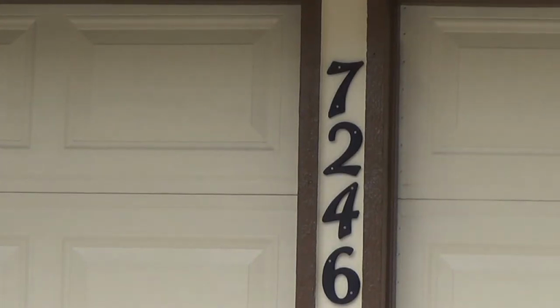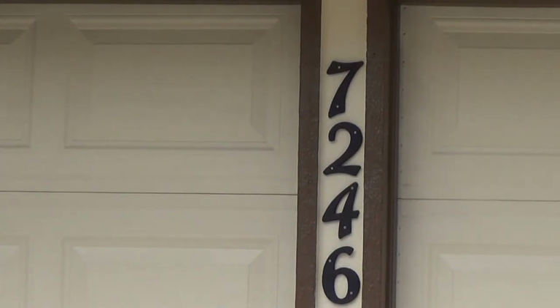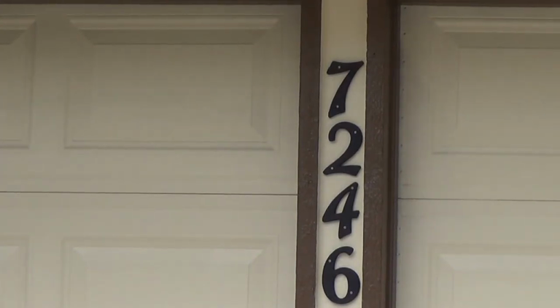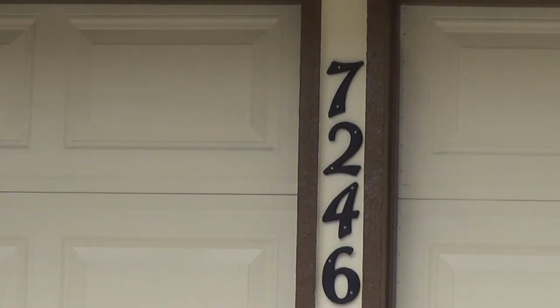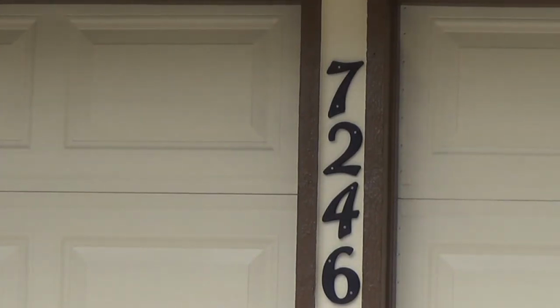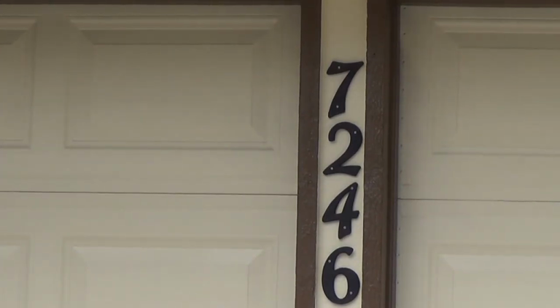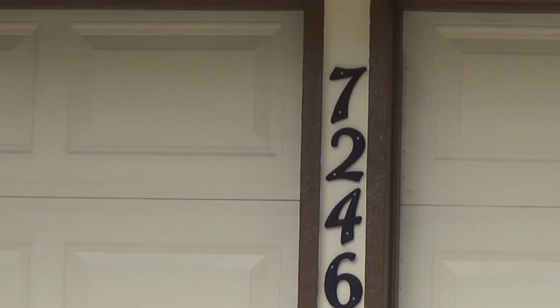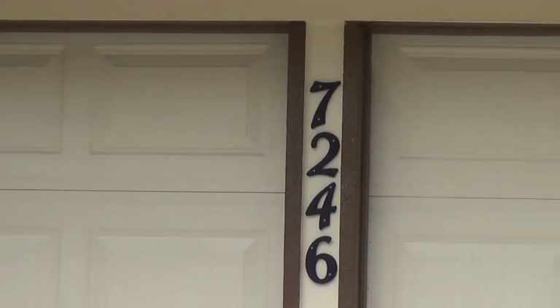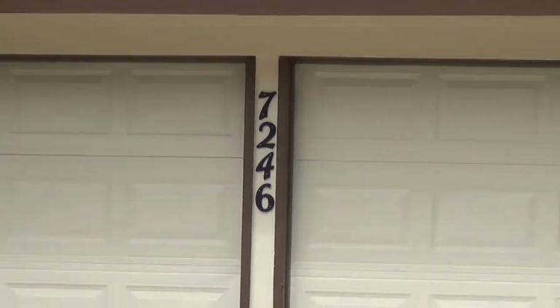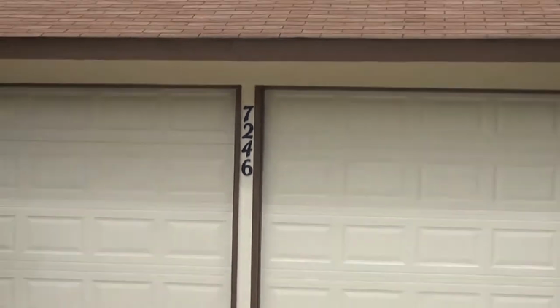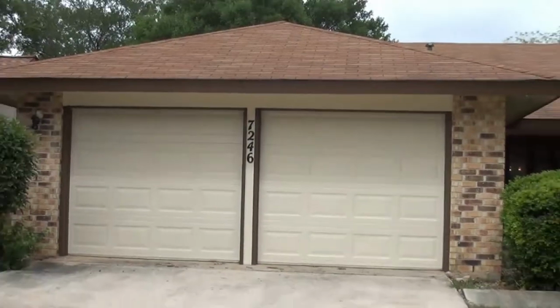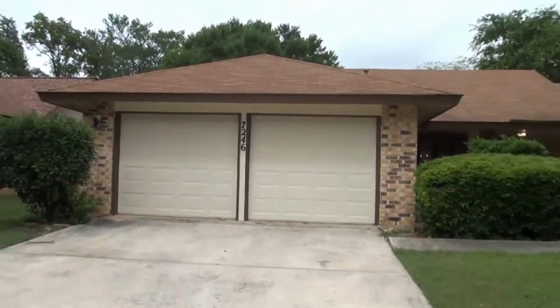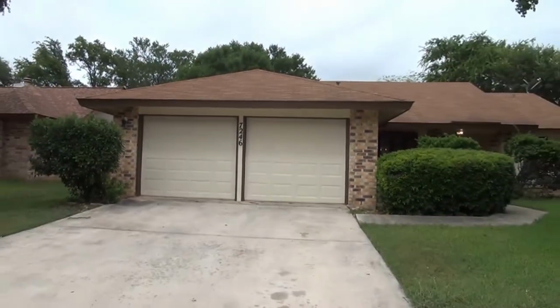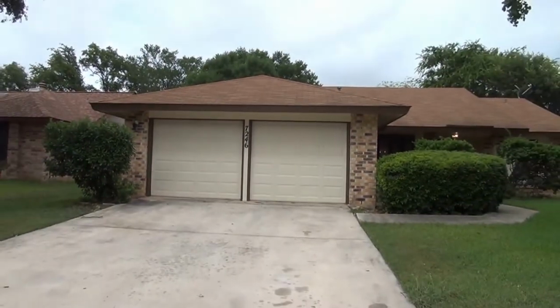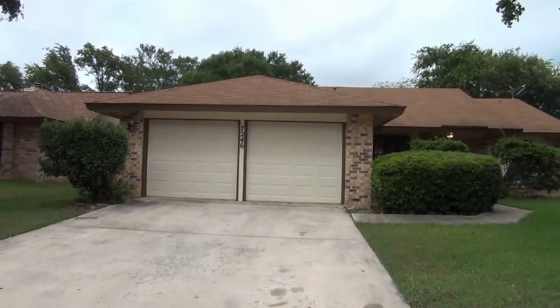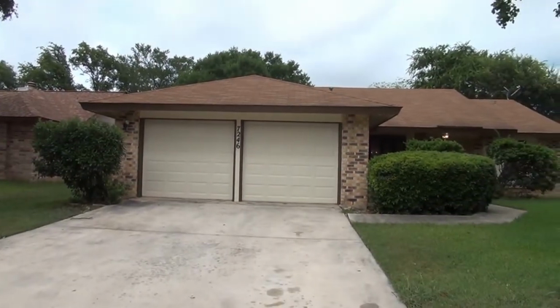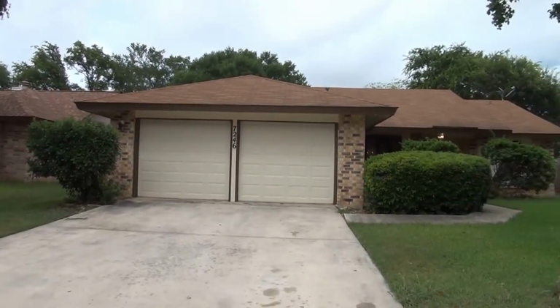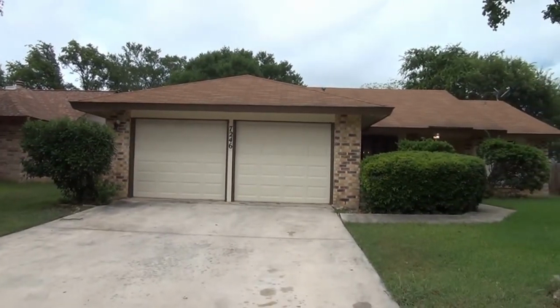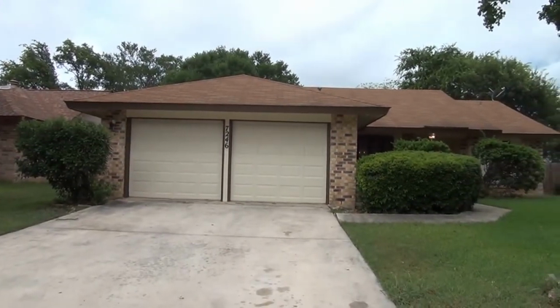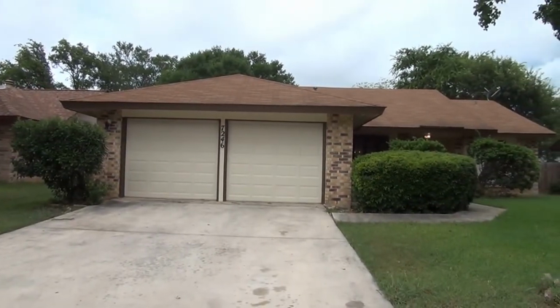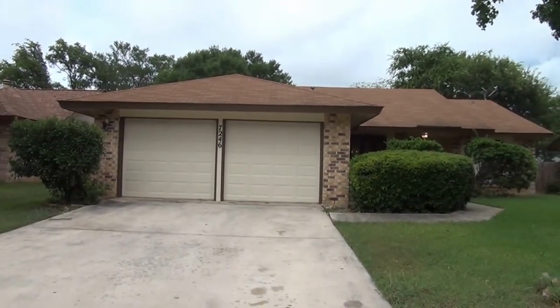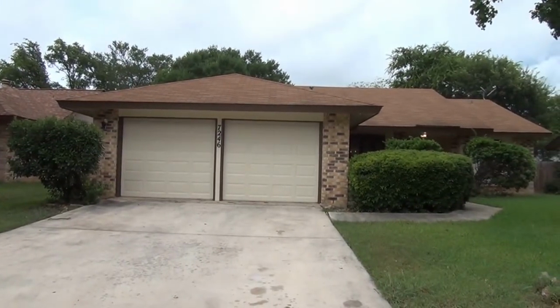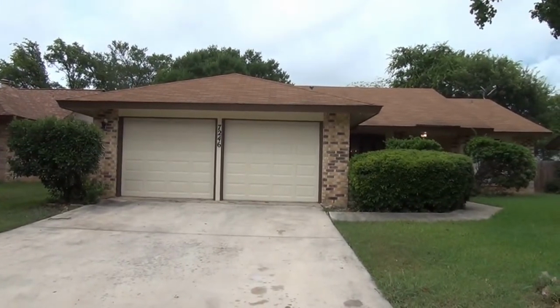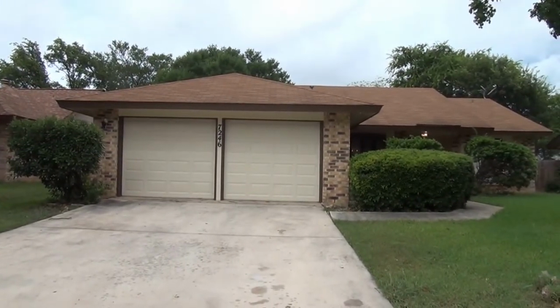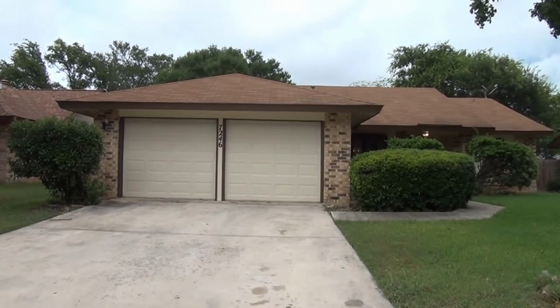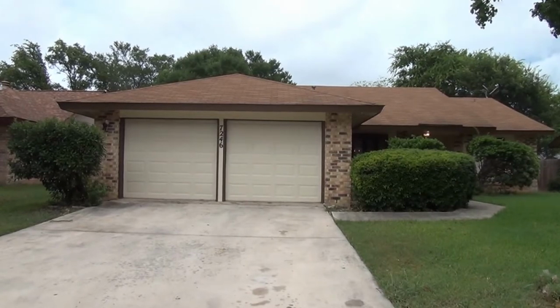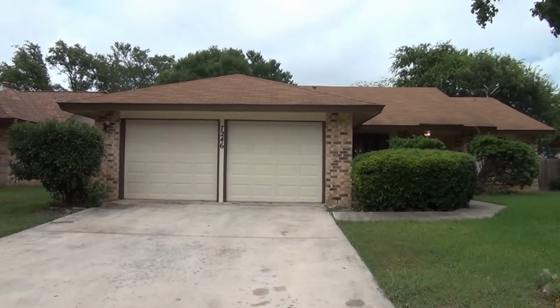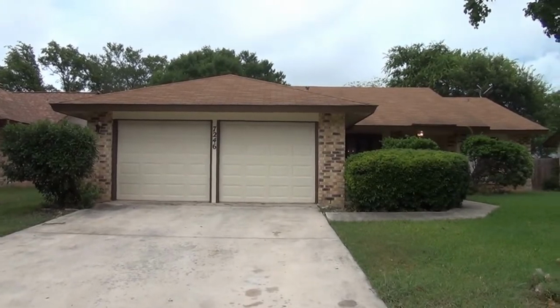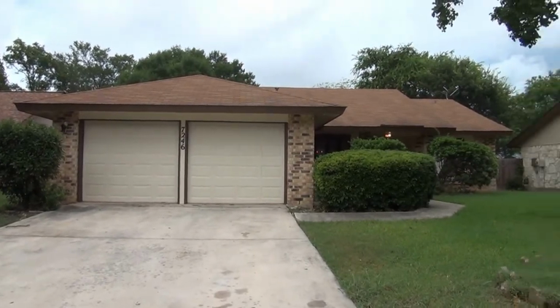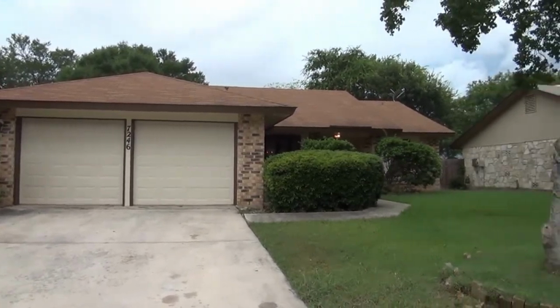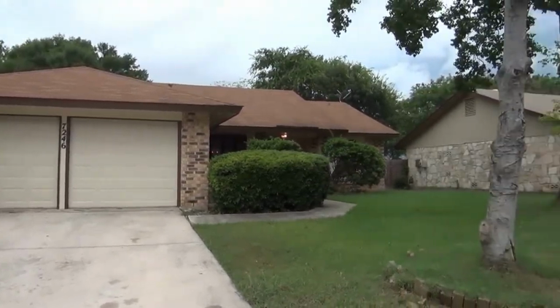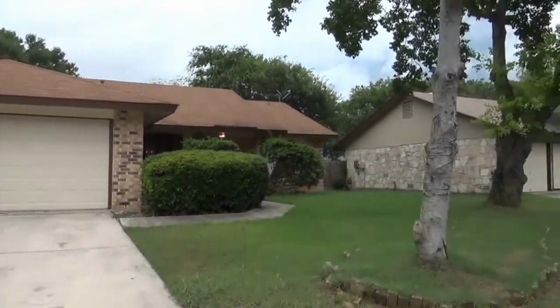I'm at the house at 7246 Enchanted Flame in the Grand Junction subdivision, which is part of North Northwest Crossing. I'm going to give you a 360 of the neighborhood here.